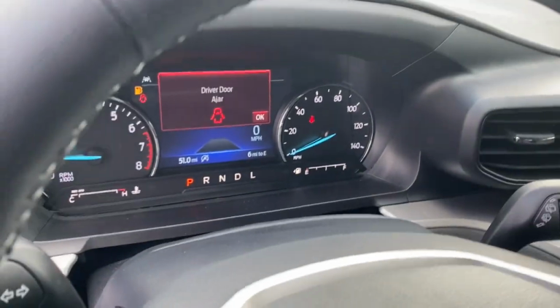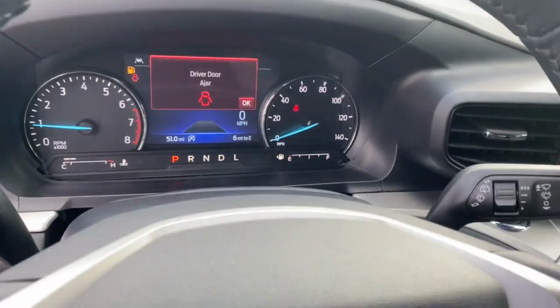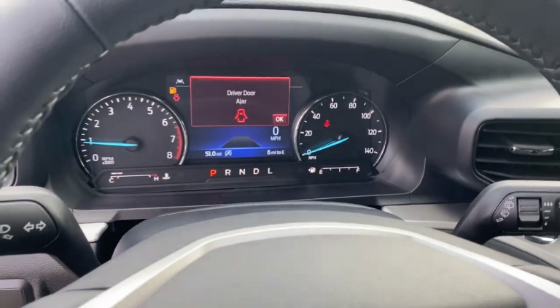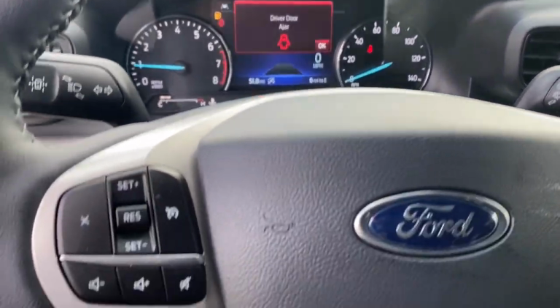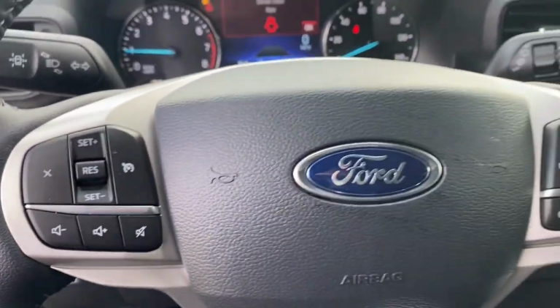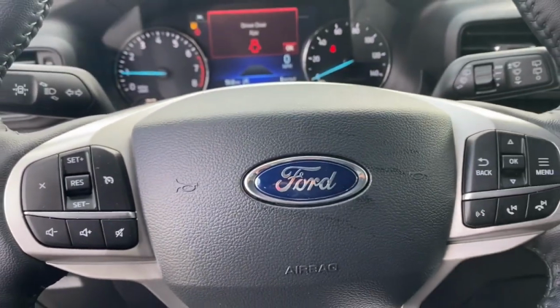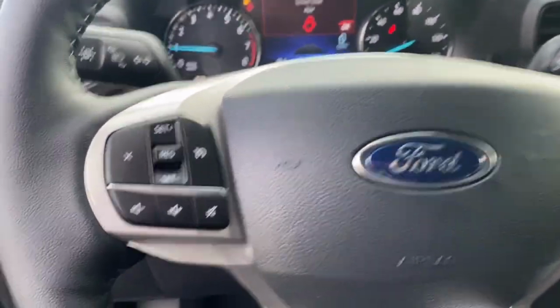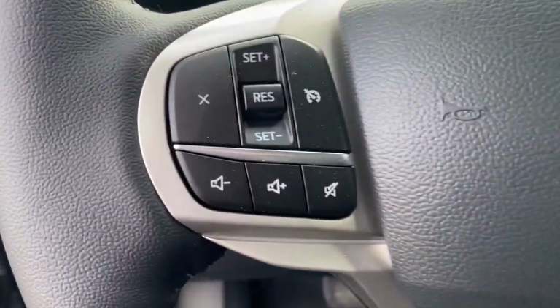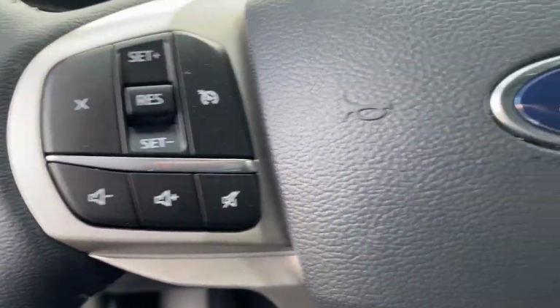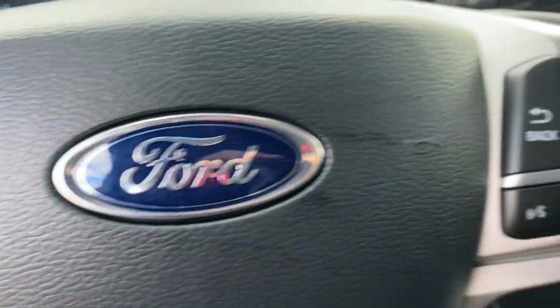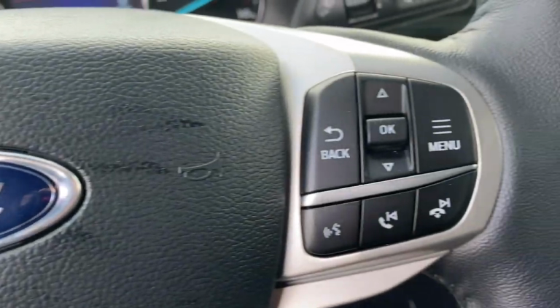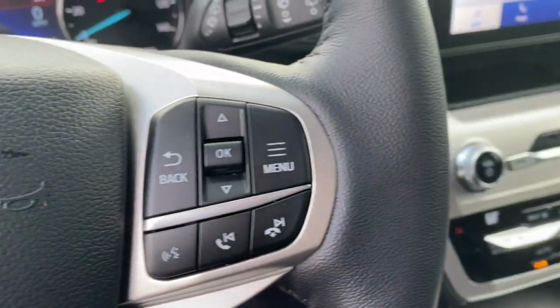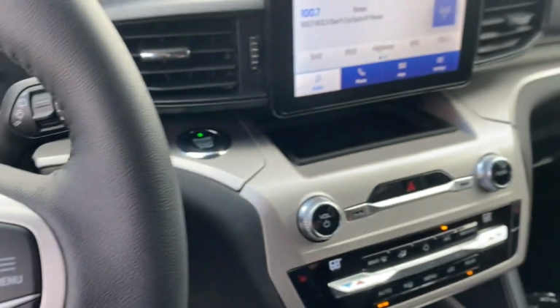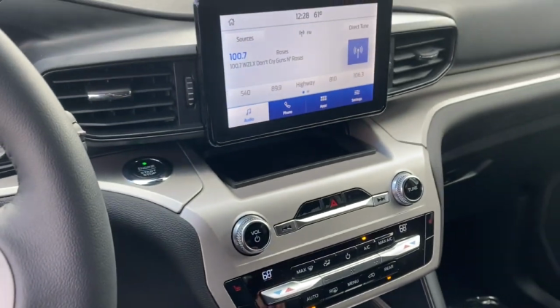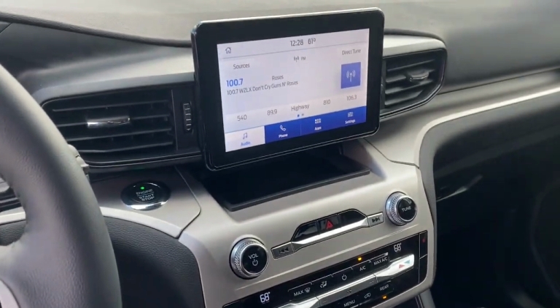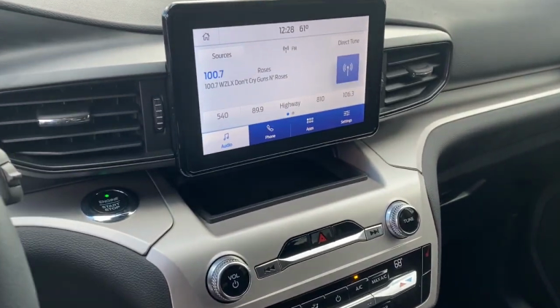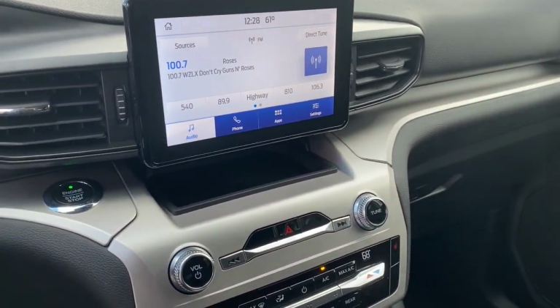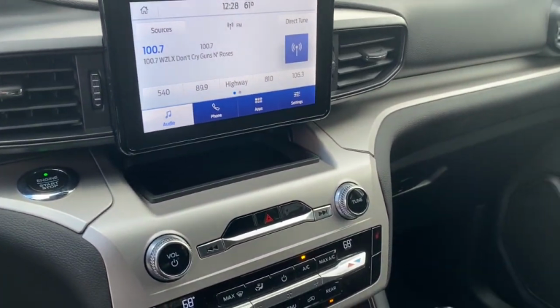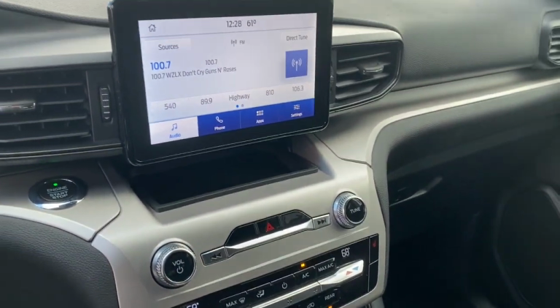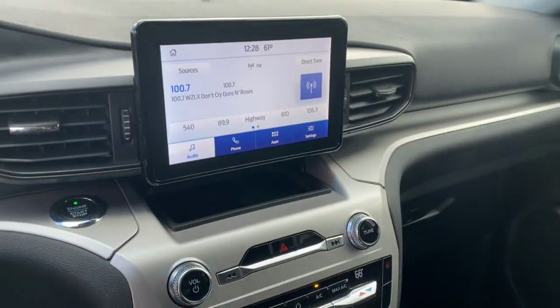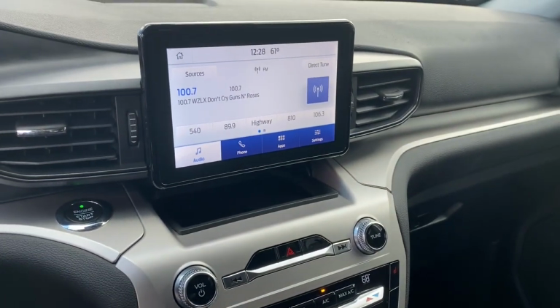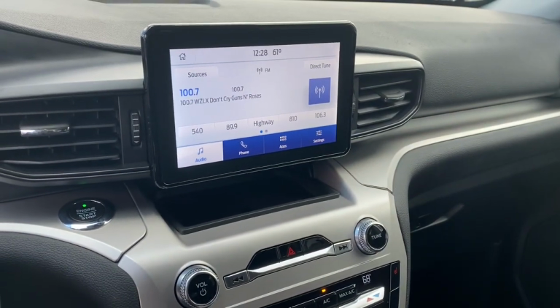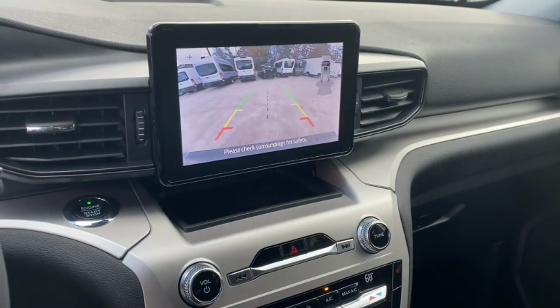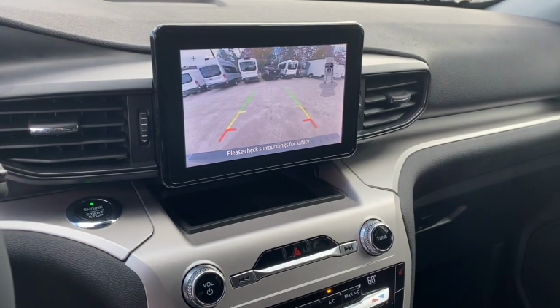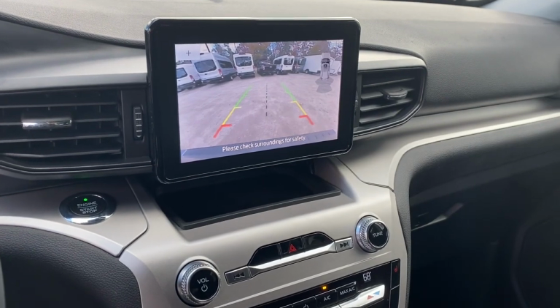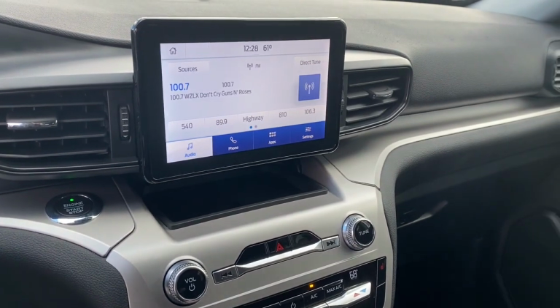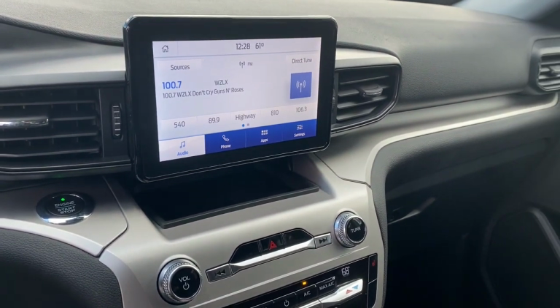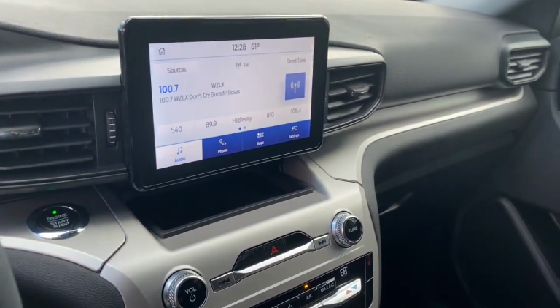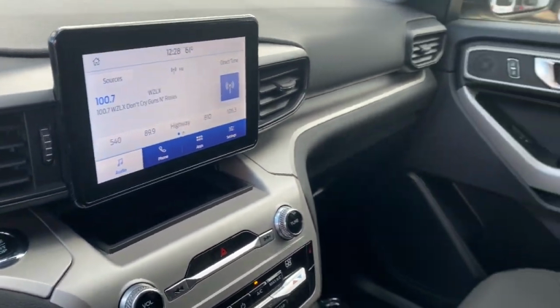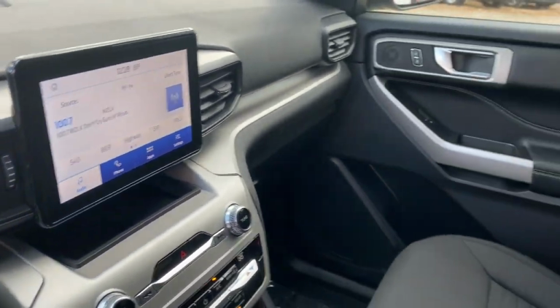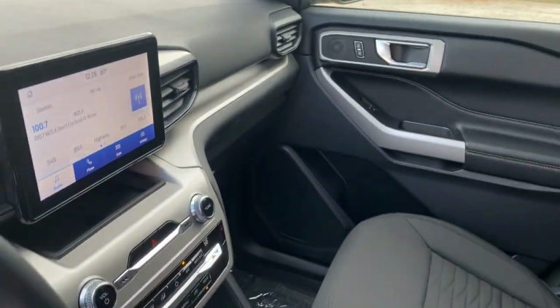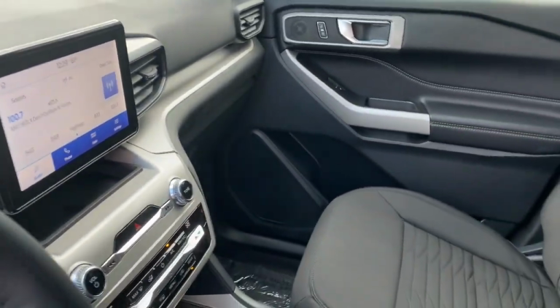The following are some of this vehicle's highlighted options: power liftgate, electronic stability control, trip computer, bucket seats, power windows, AM-FM stereo, four-wheel disc brakes, and power steering.